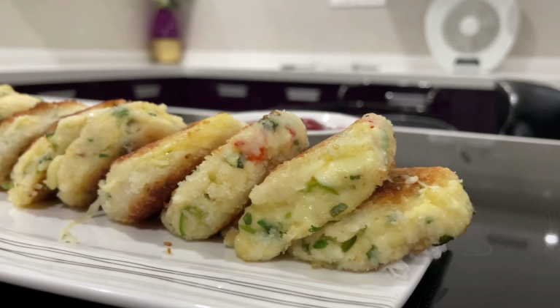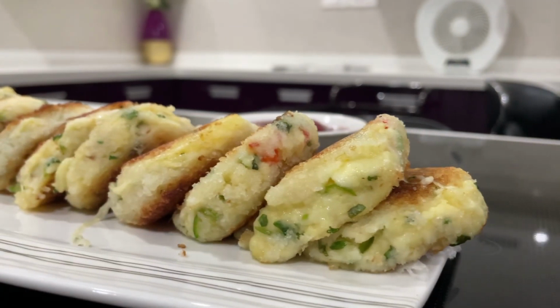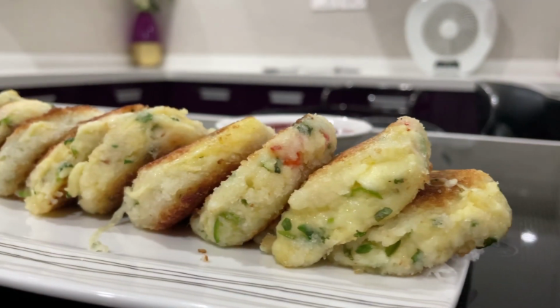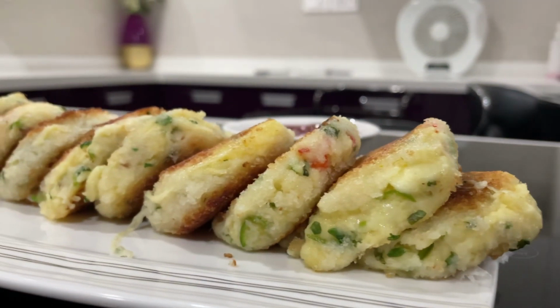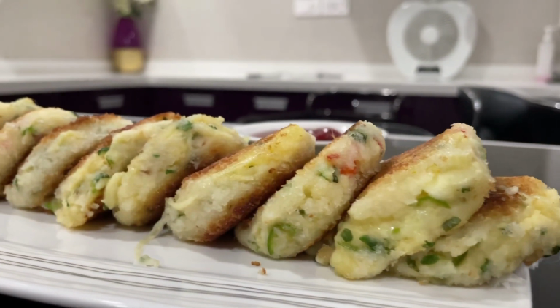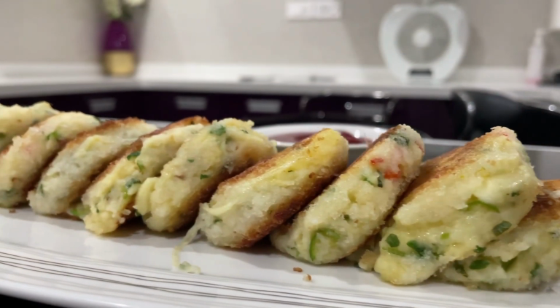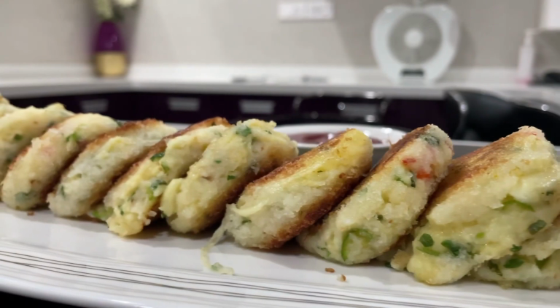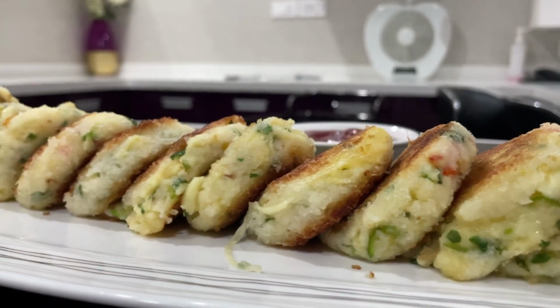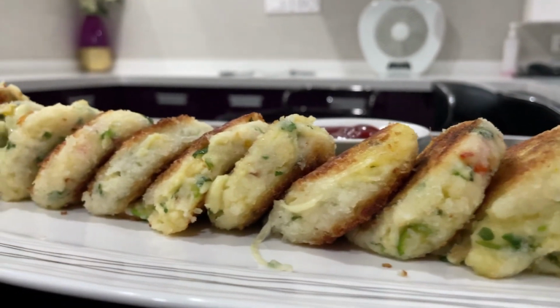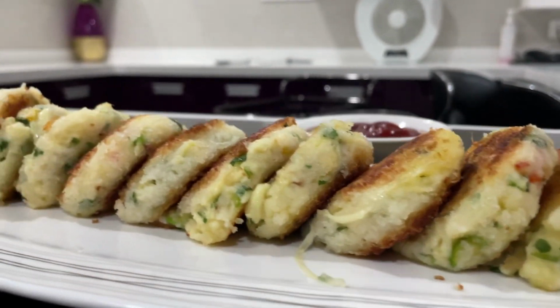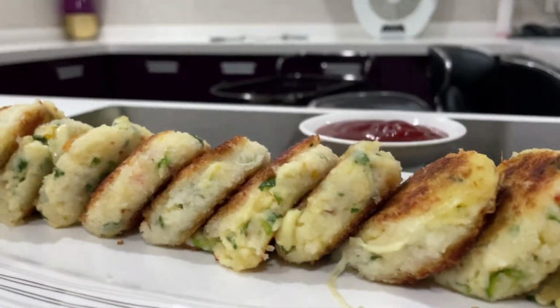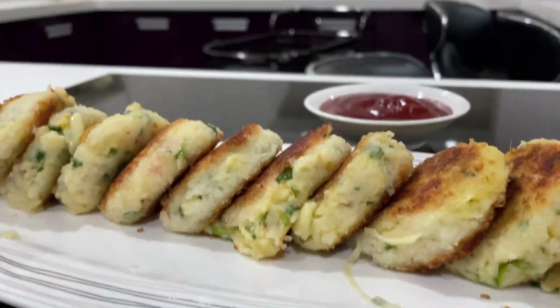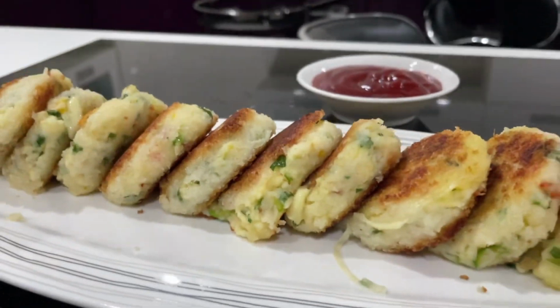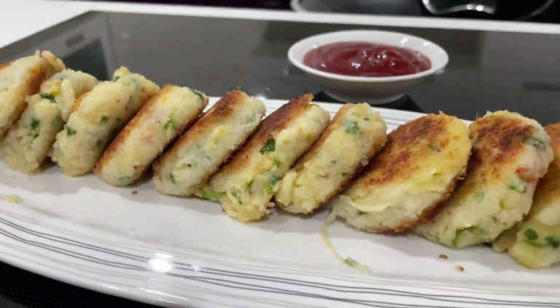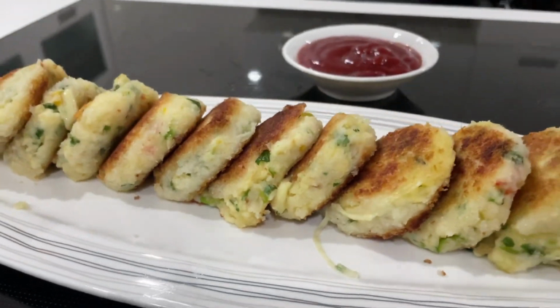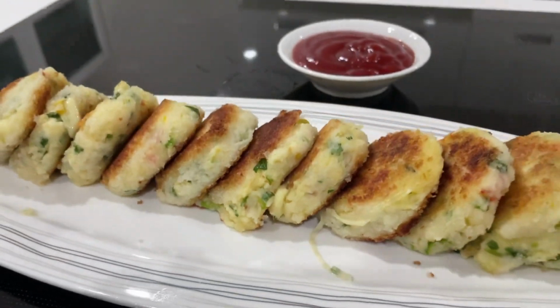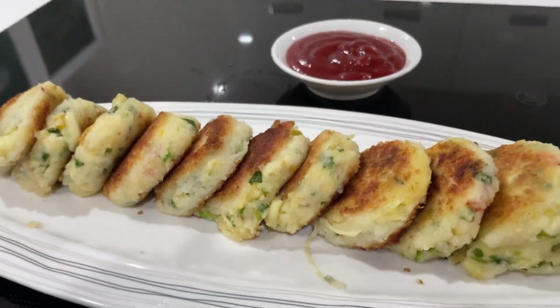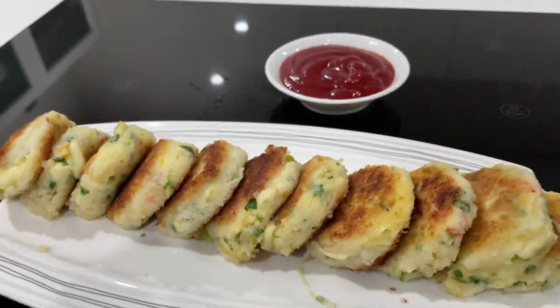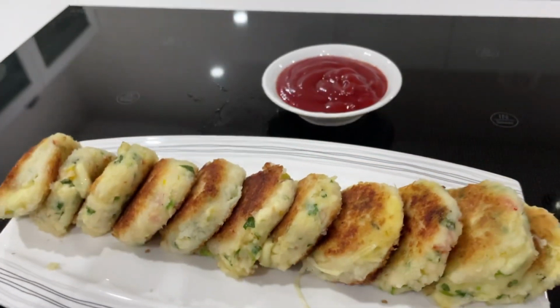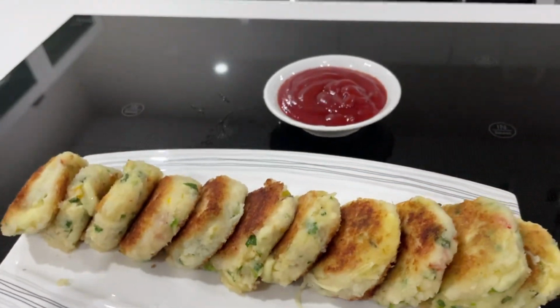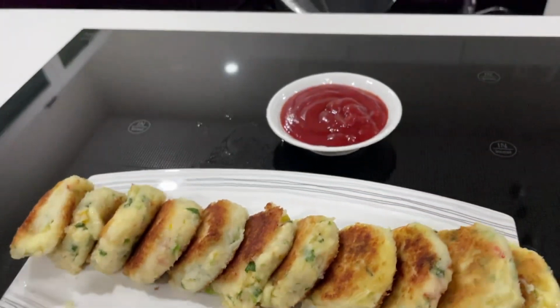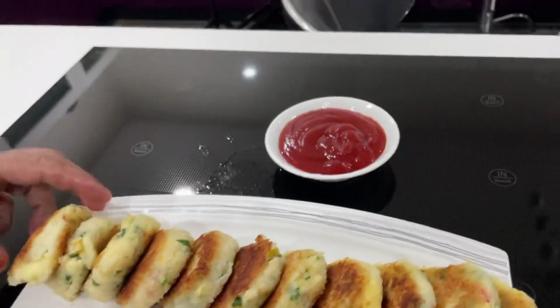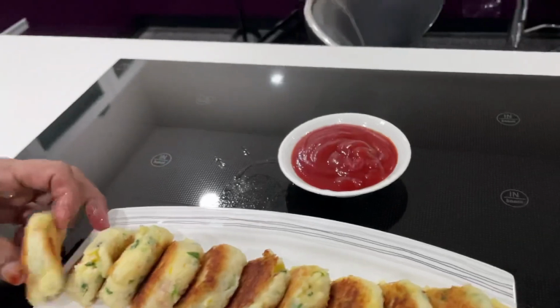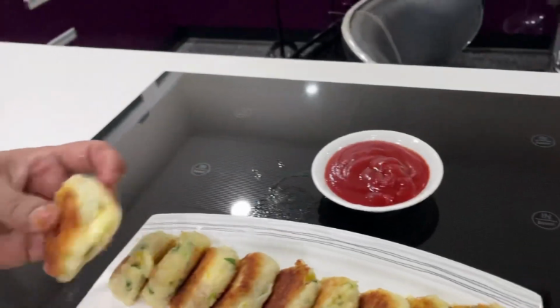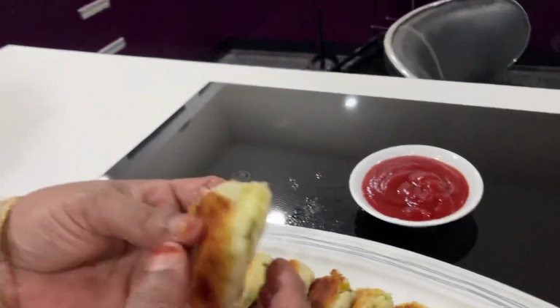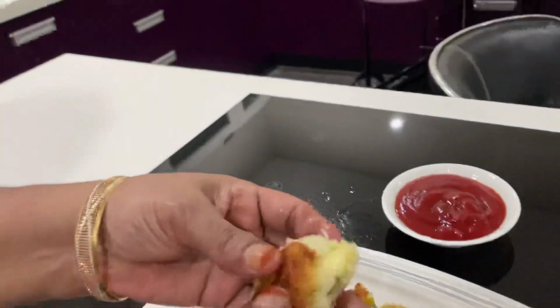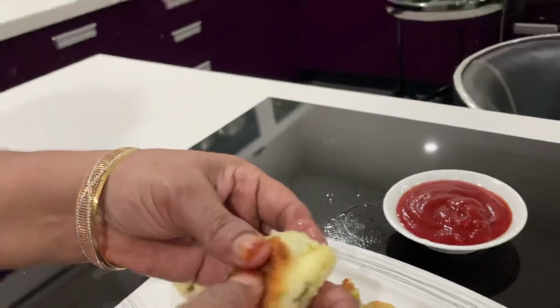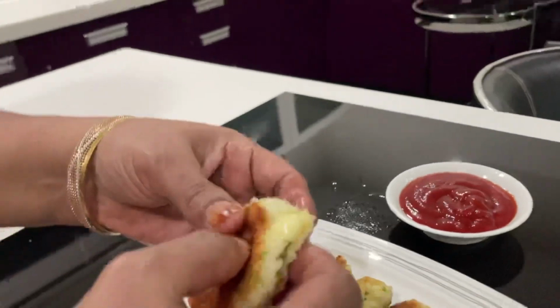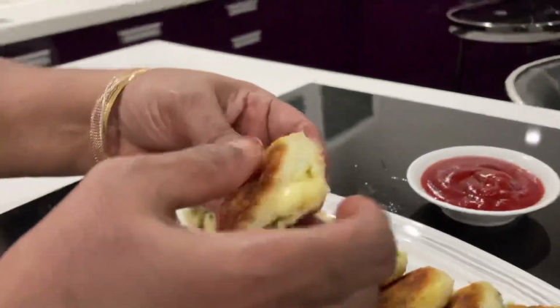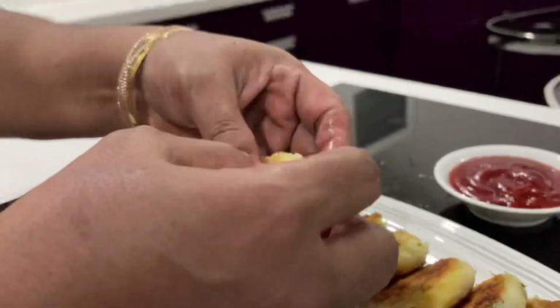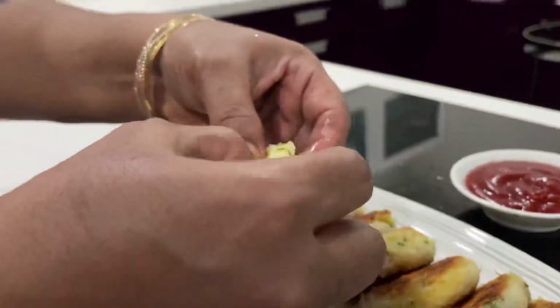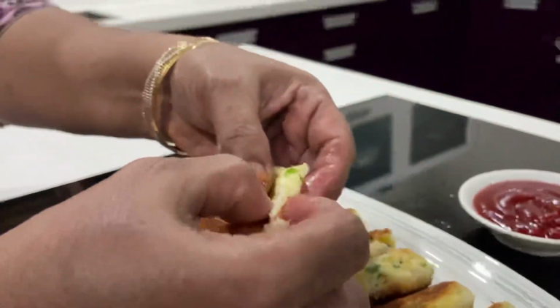Welcome to Jima's Cooking. This recipe is a snack with paneer. It's easy to try it.